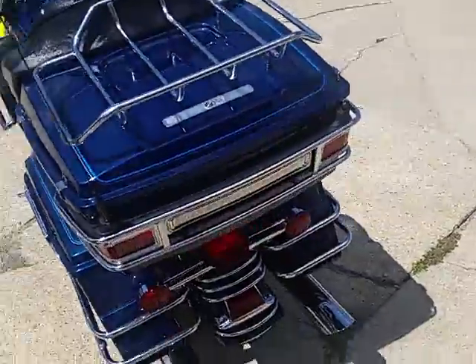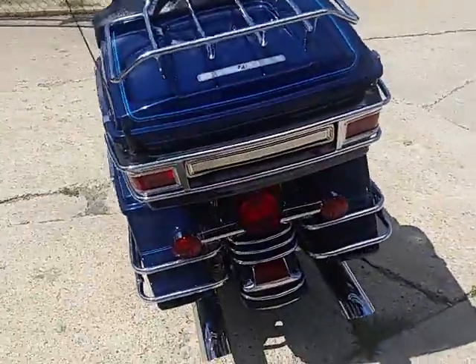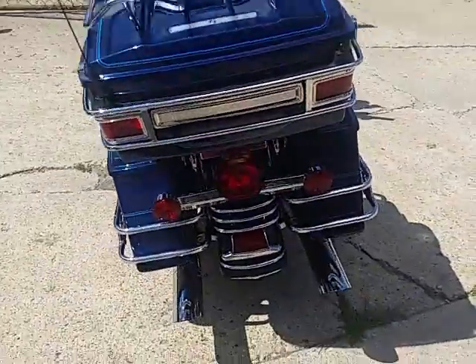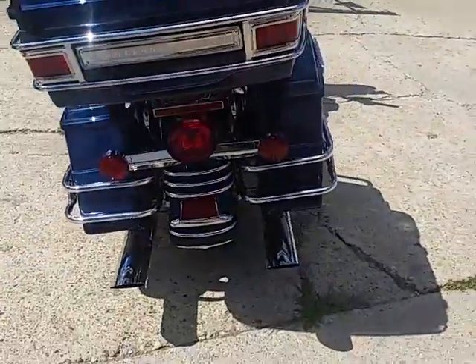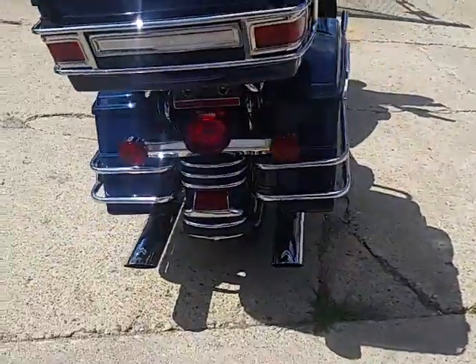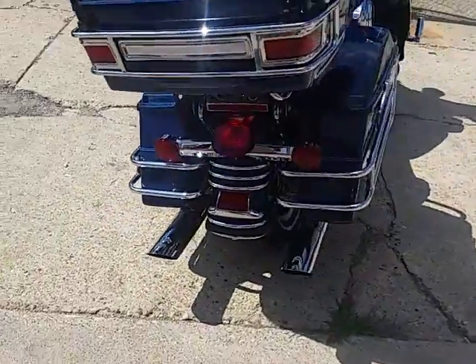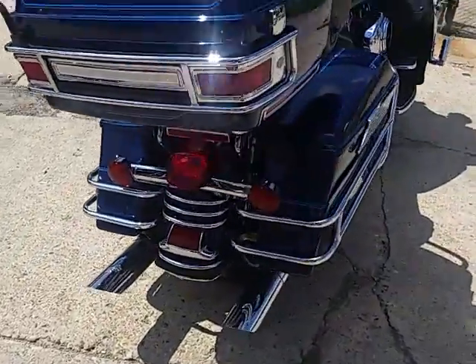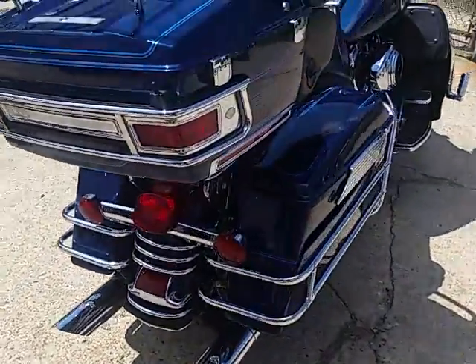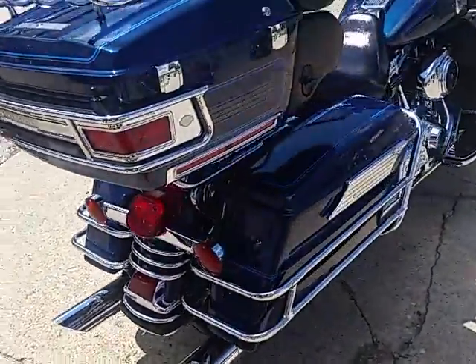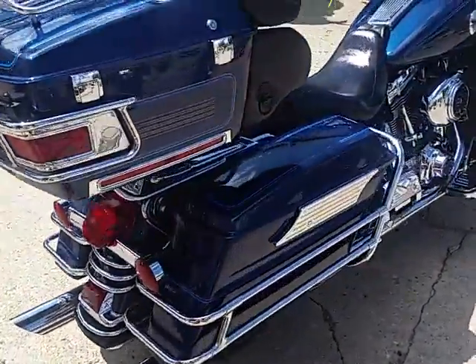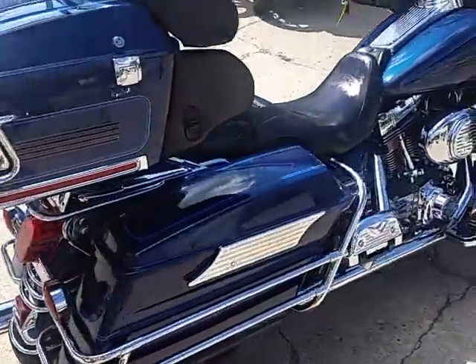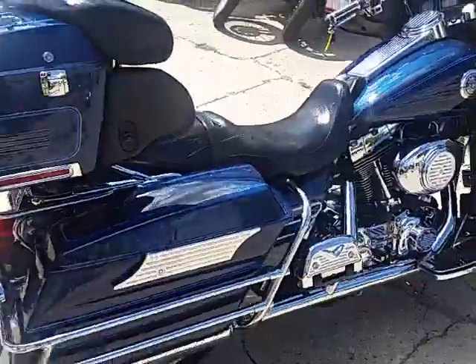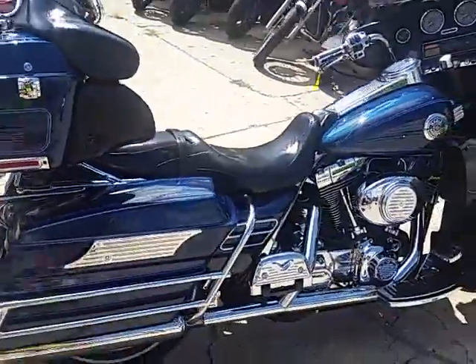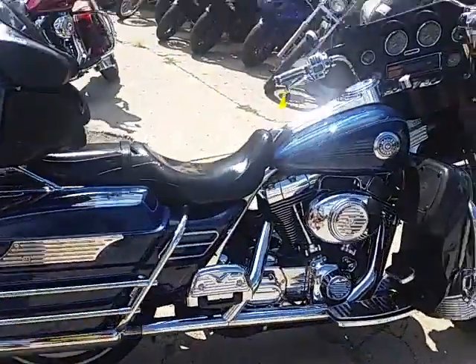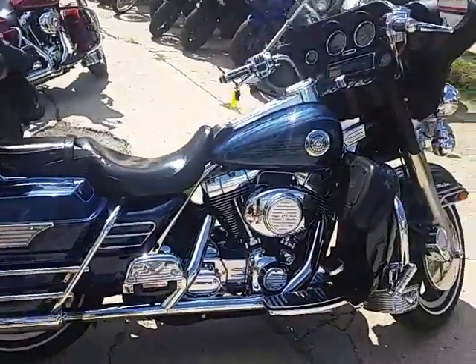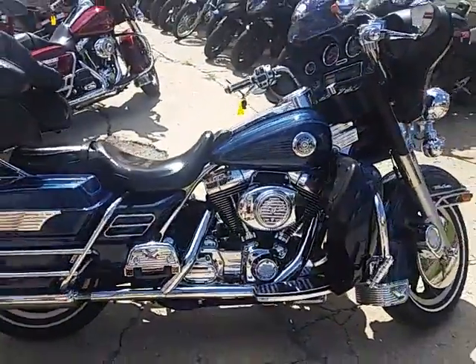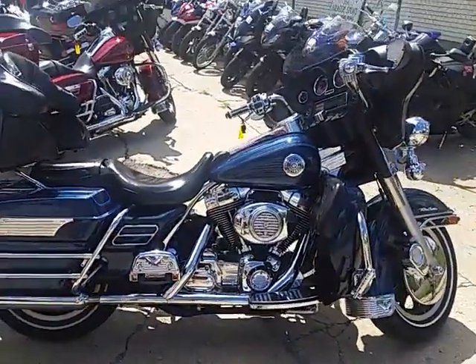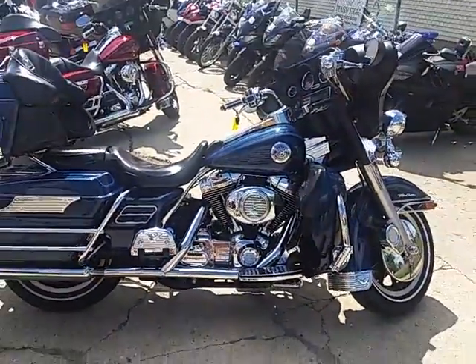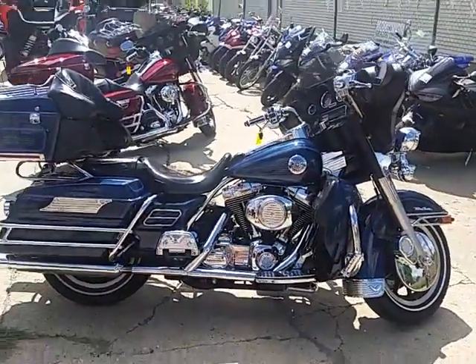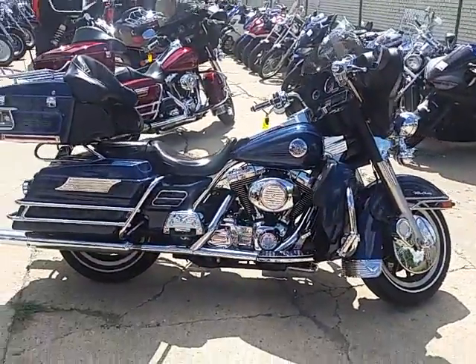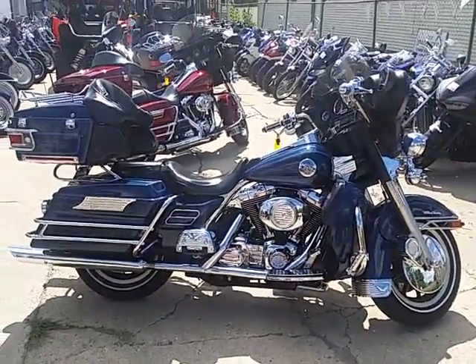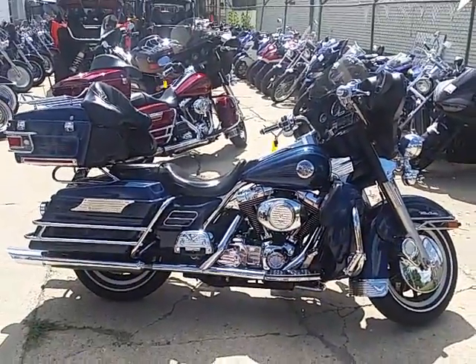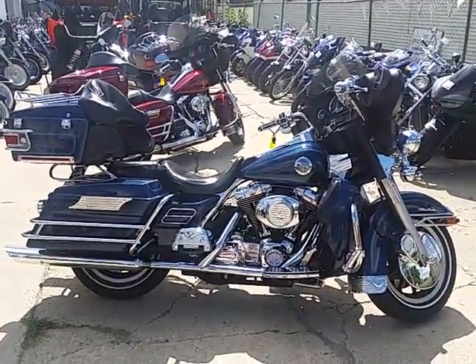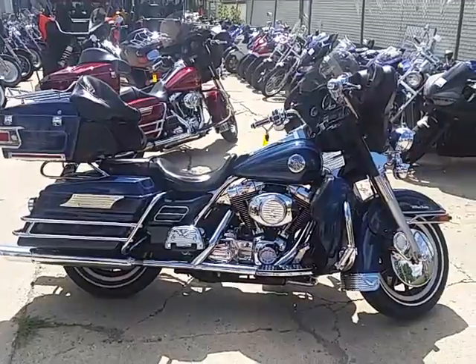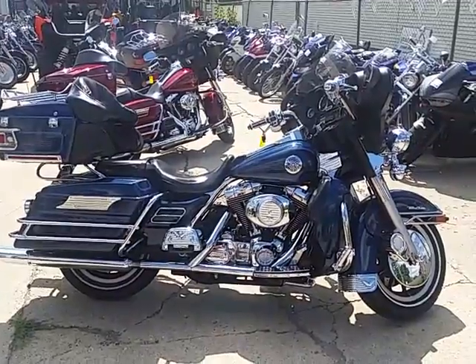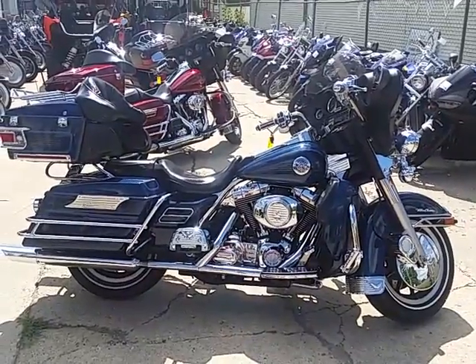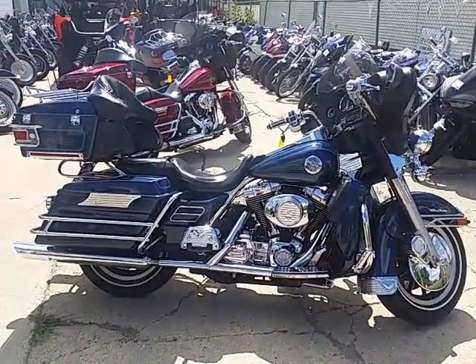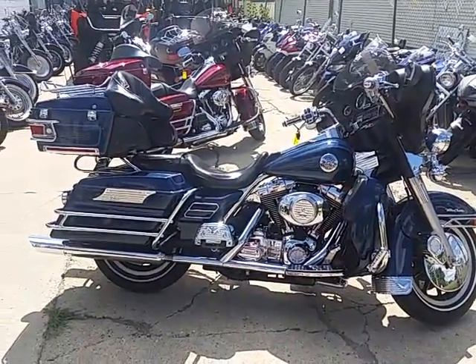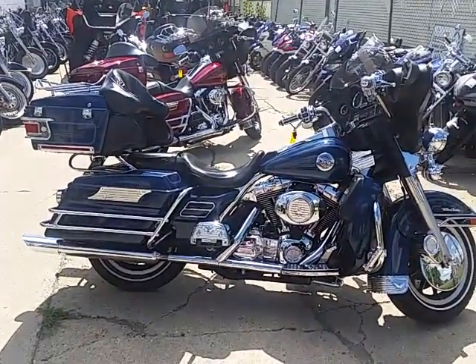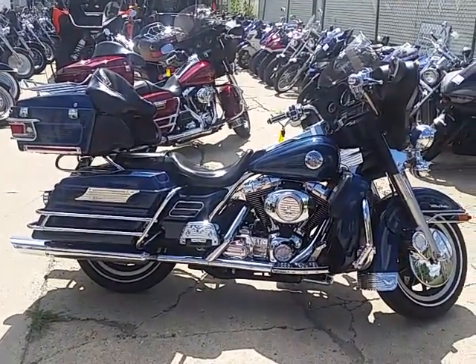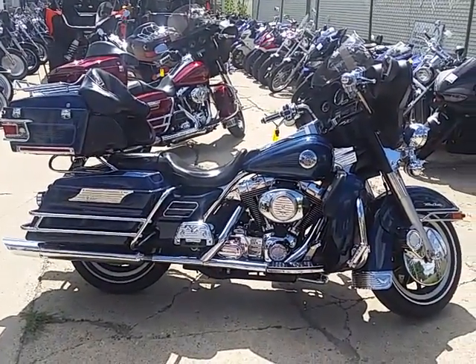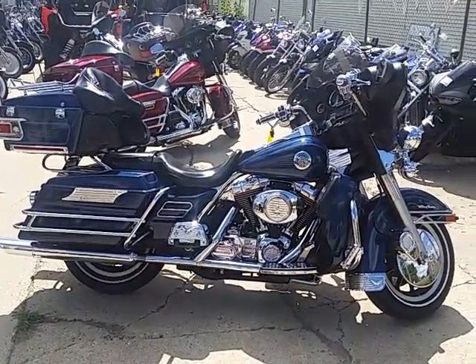It's a great bike for $6,800. Visit our website — it's approvalpowersports.com. We got over 250 used Harleys, over 450 used bikes. We got guaranteed financing and lease programs. Call today and you can ride today.